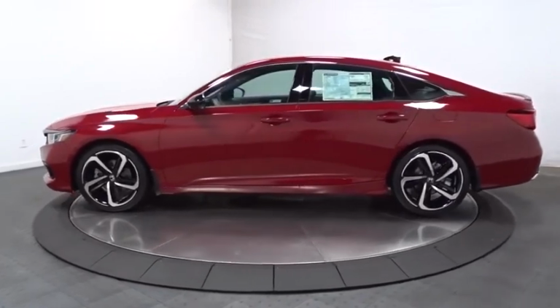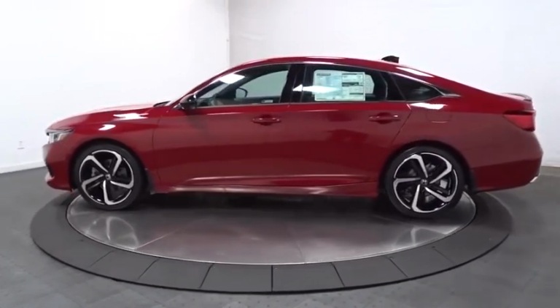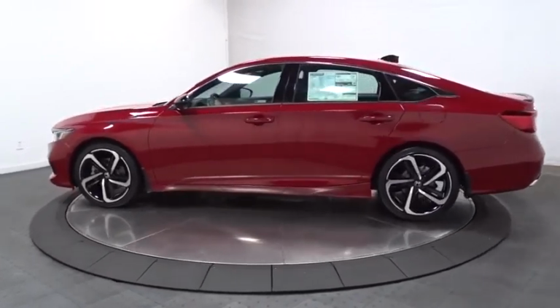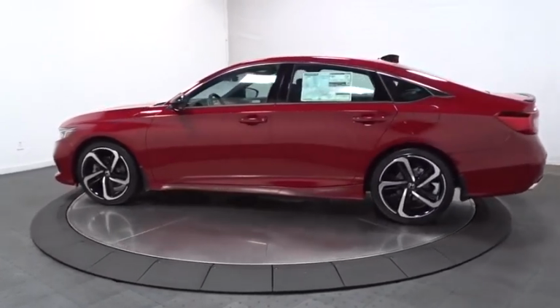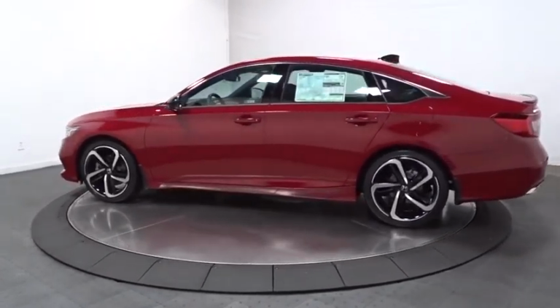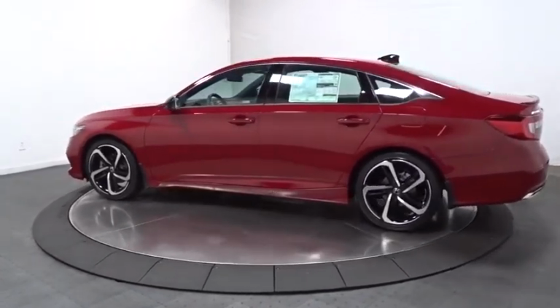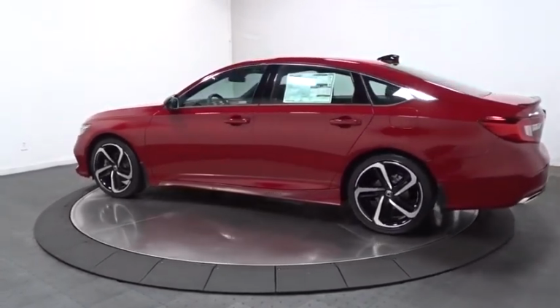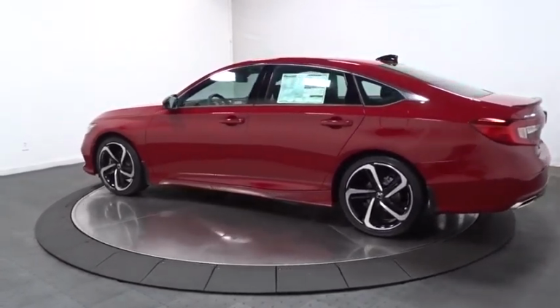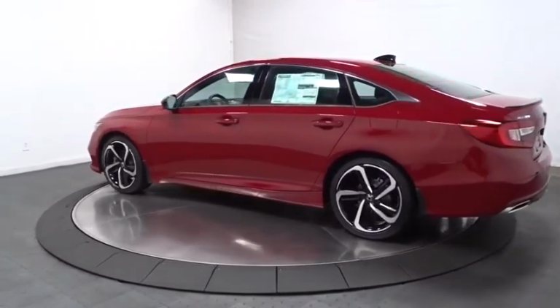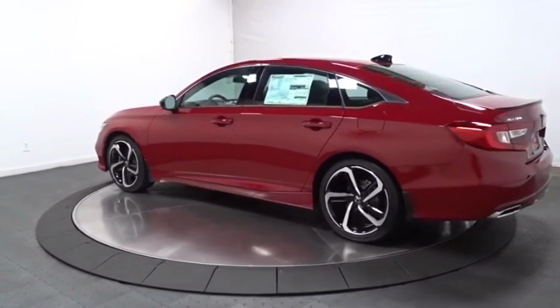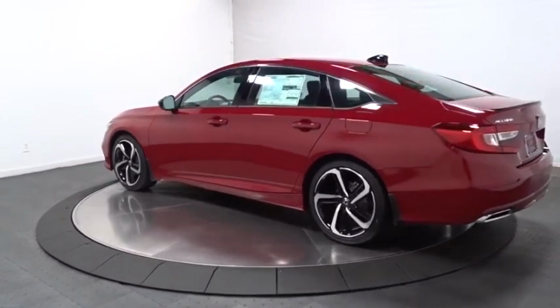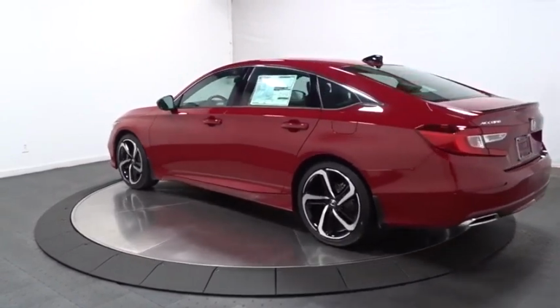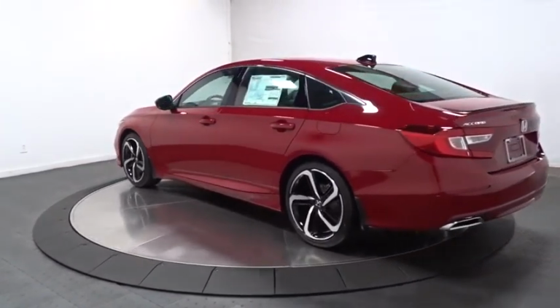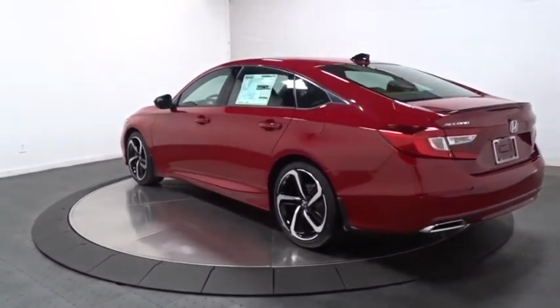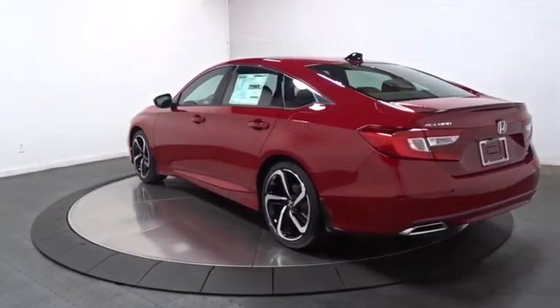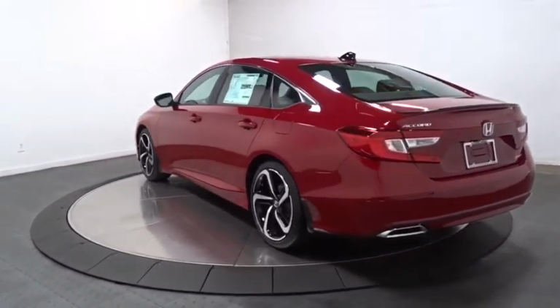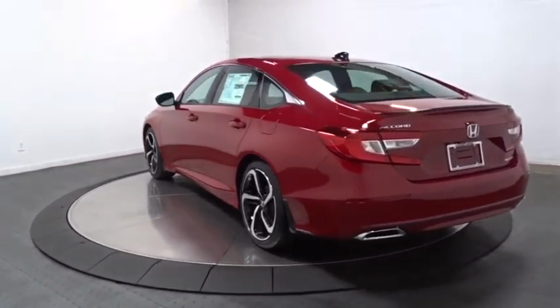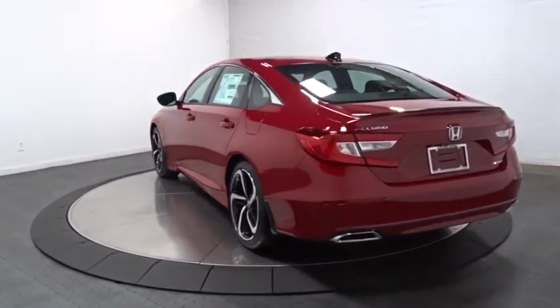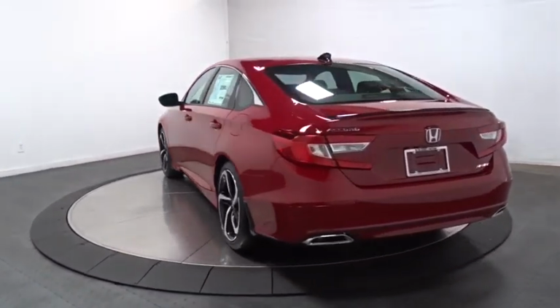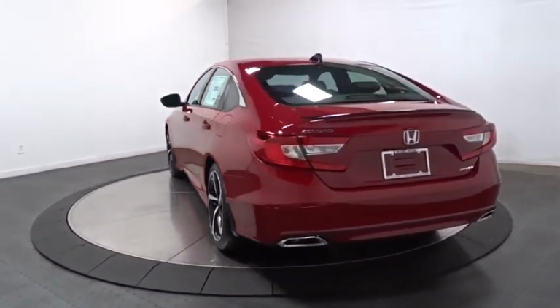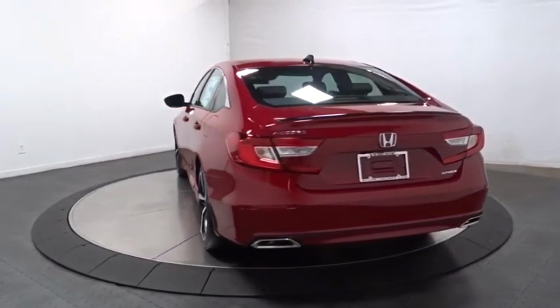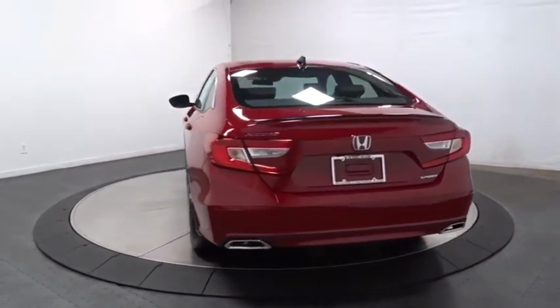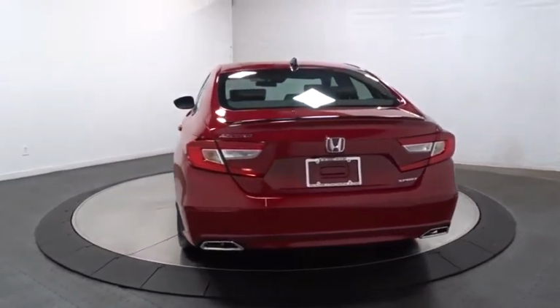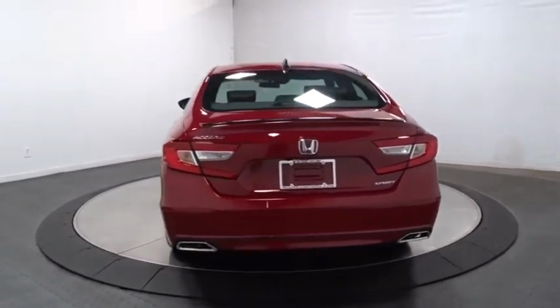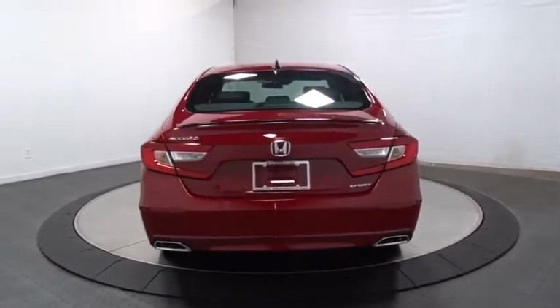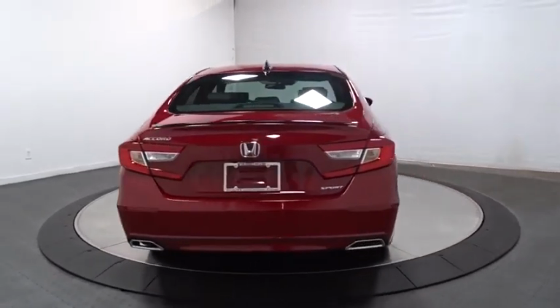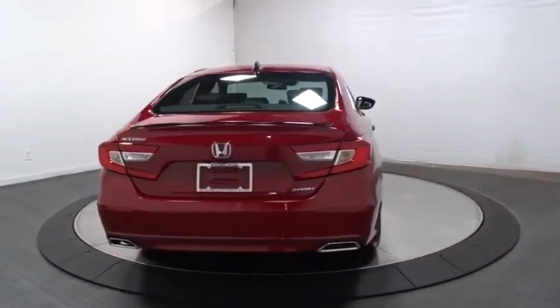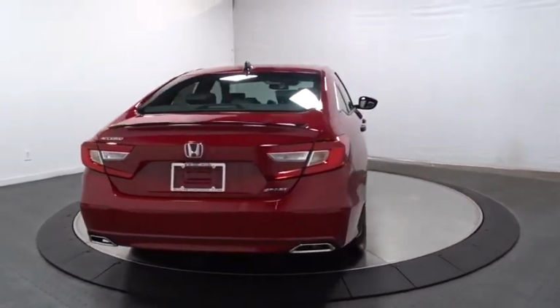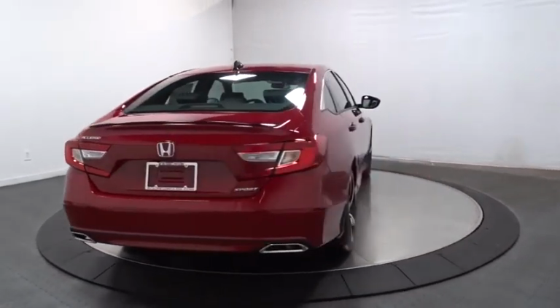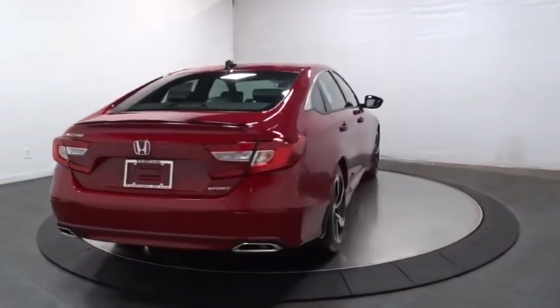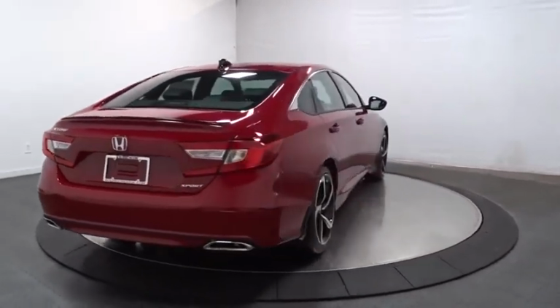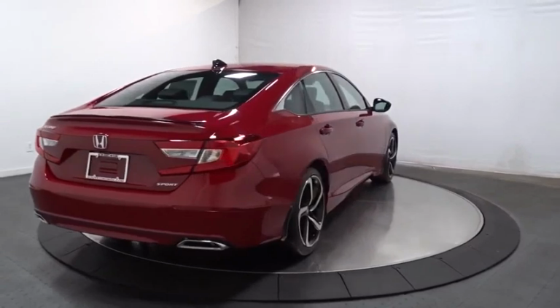This vehicle has less than 100 miles. Here are some of this vehicle's great options: lane departure warning, backup camera, keyless entry, leather-wrapped steering wheel, Bluetooth, front-wheel drive, fog lights, trip computer, and brake assist.